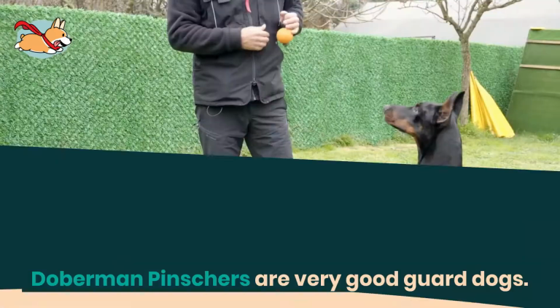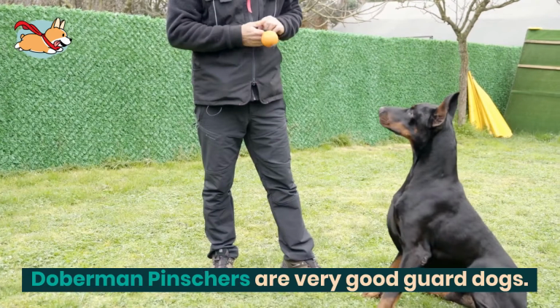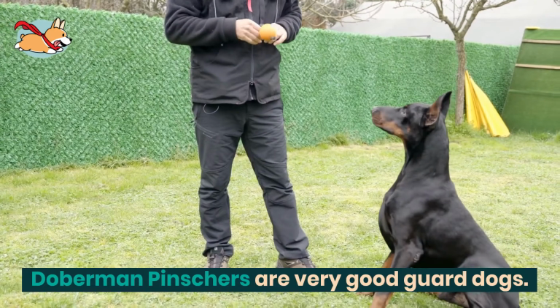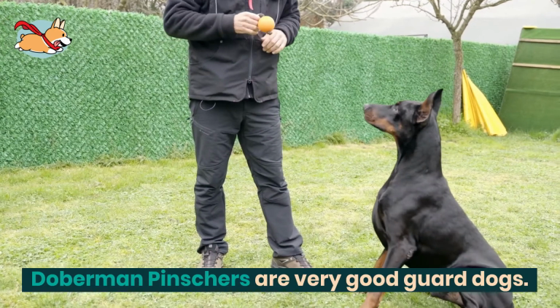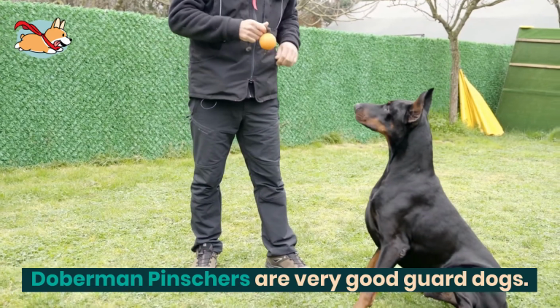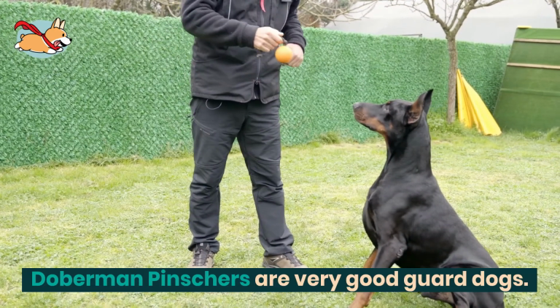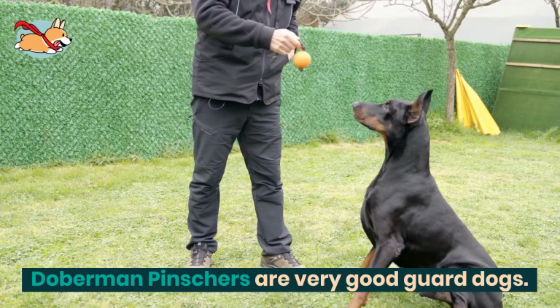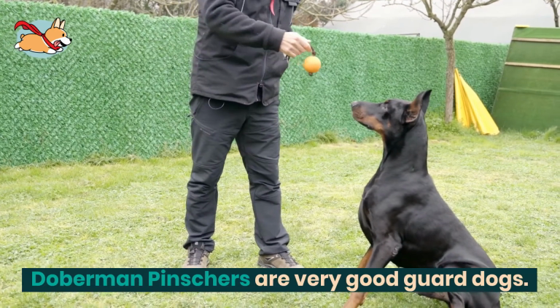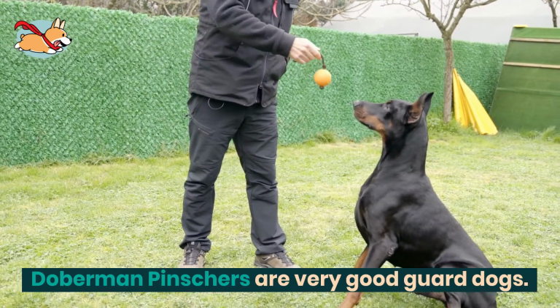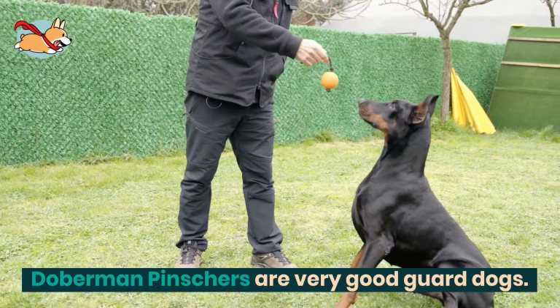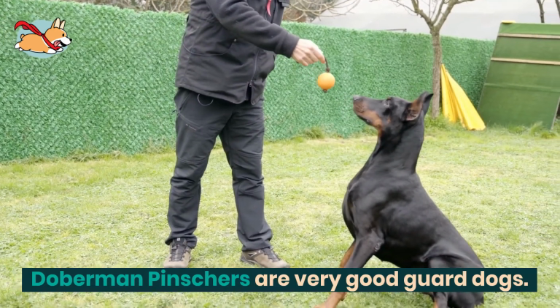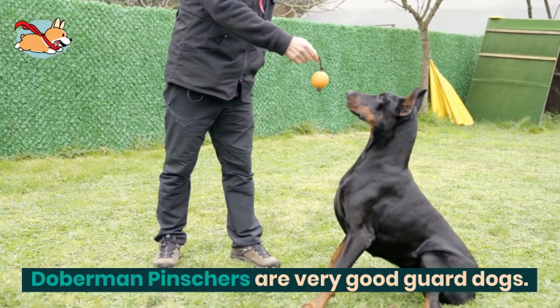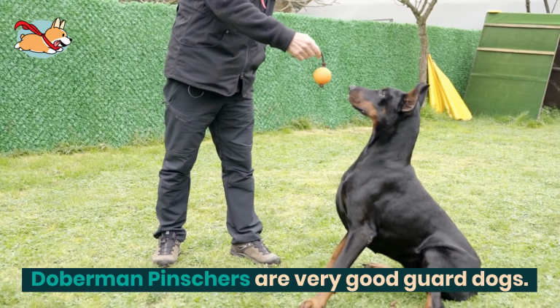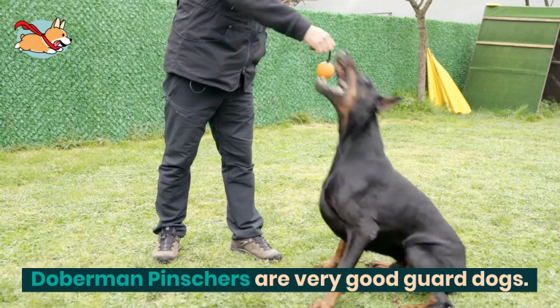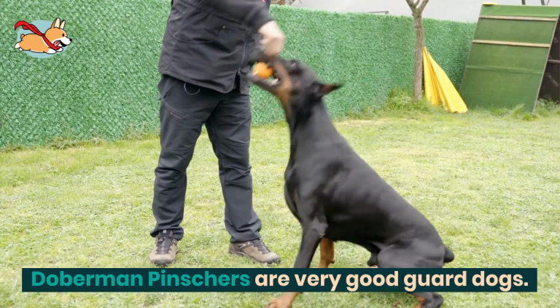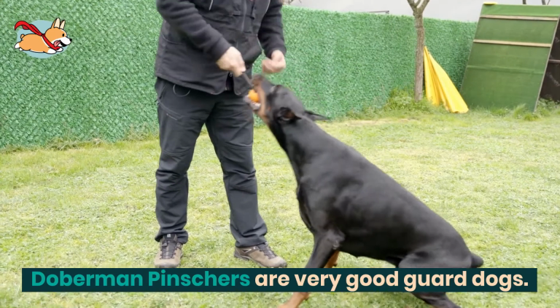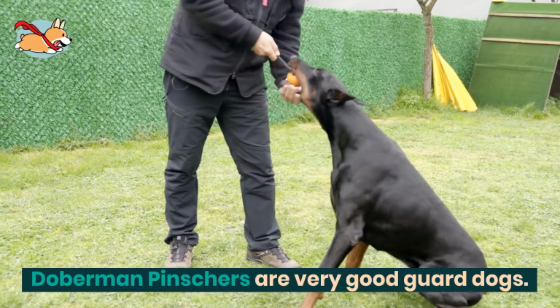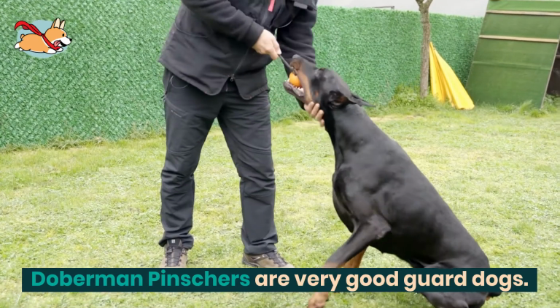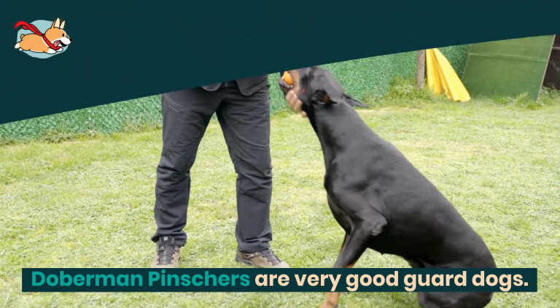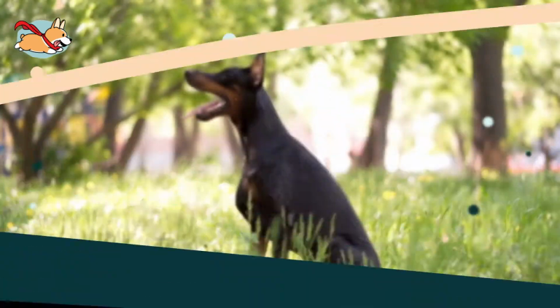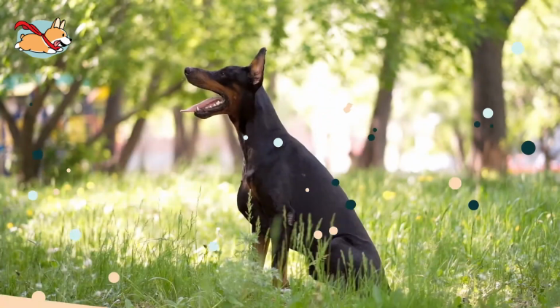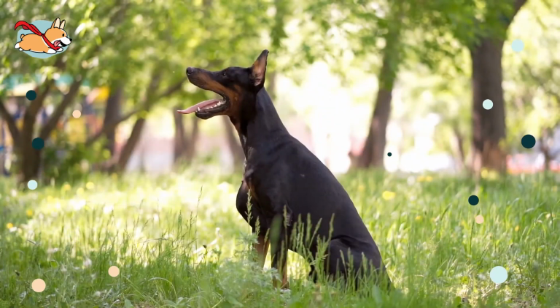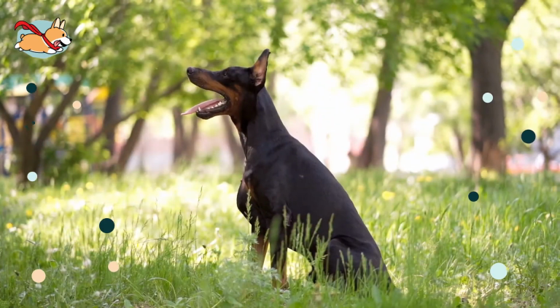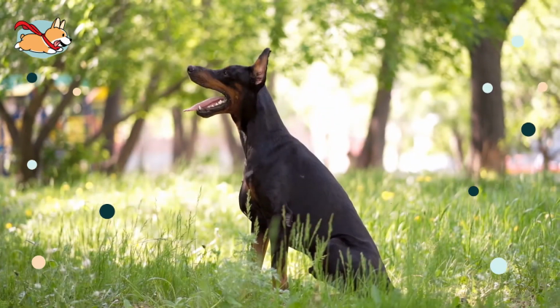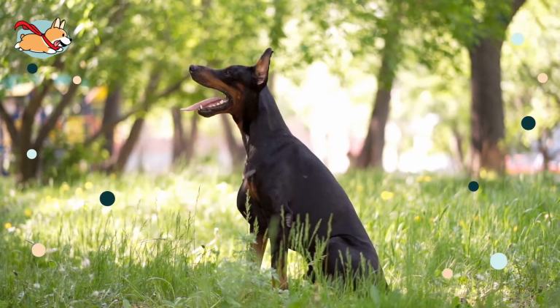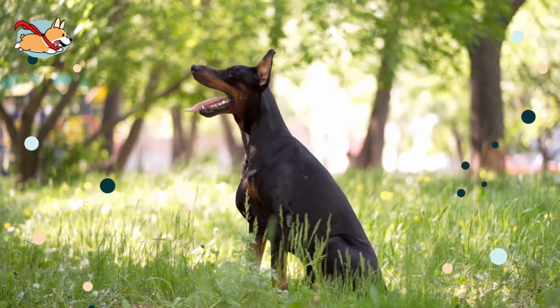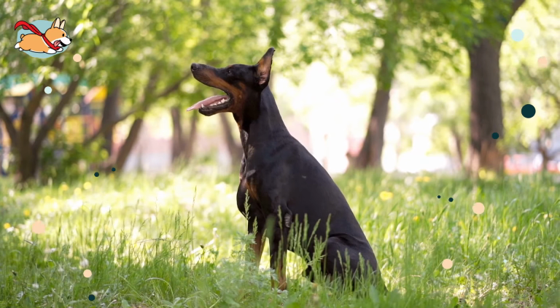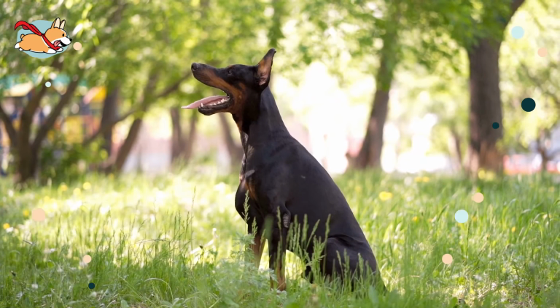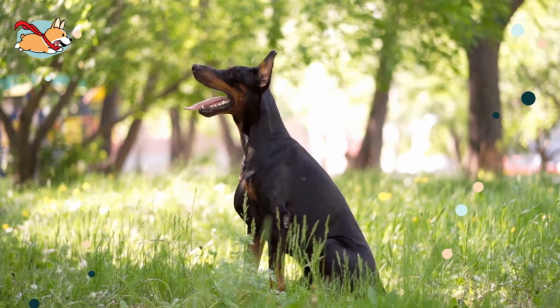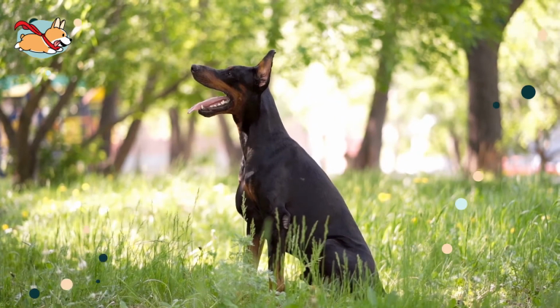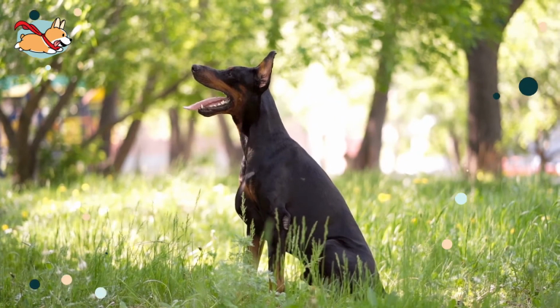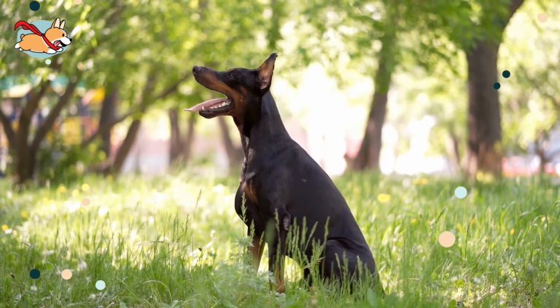Doberman Pinchers are very good guard dogs, but they are not the easiest breed to manage. Unlike other guard dogs, the Doberman functions well as both a guardian and as a family pet.